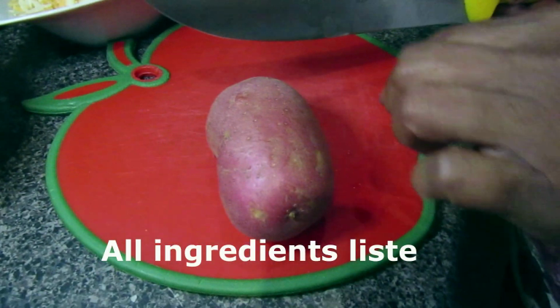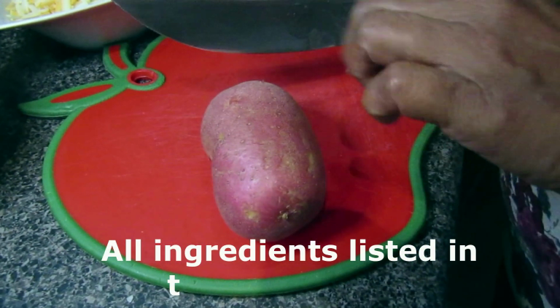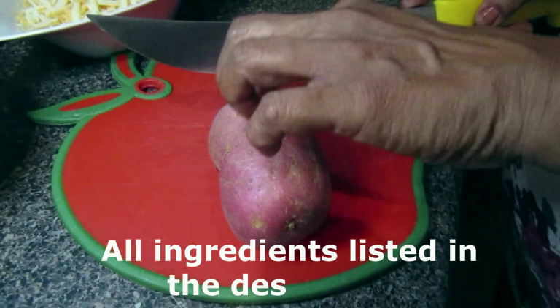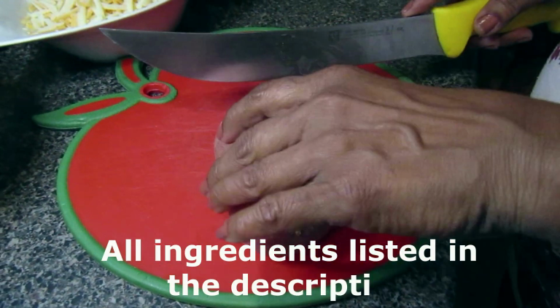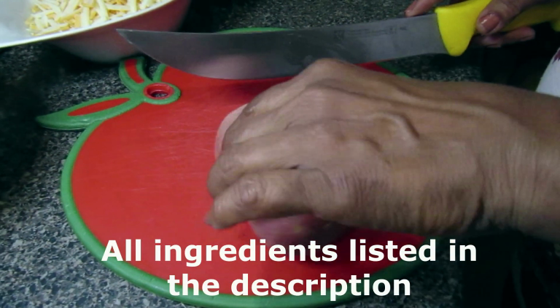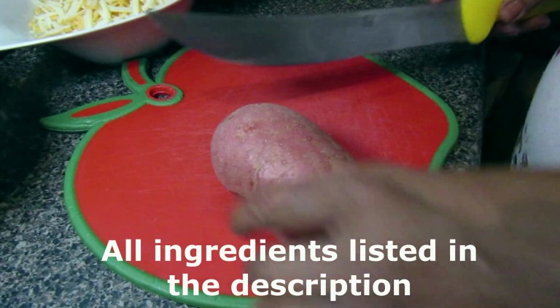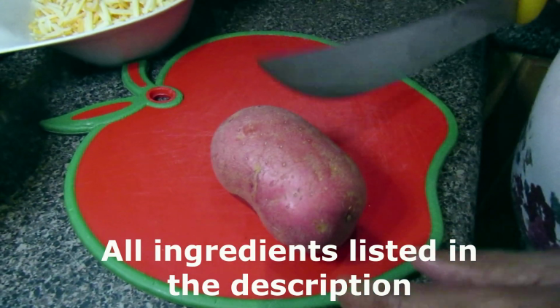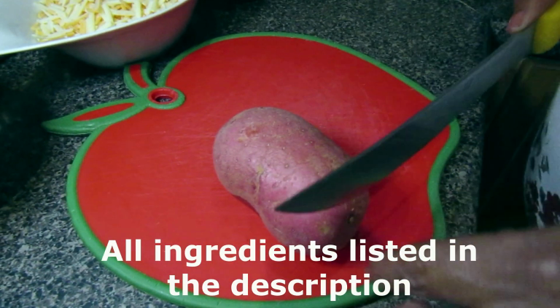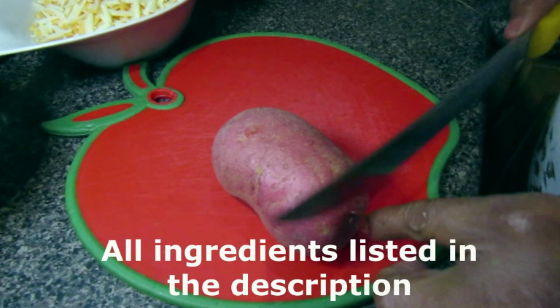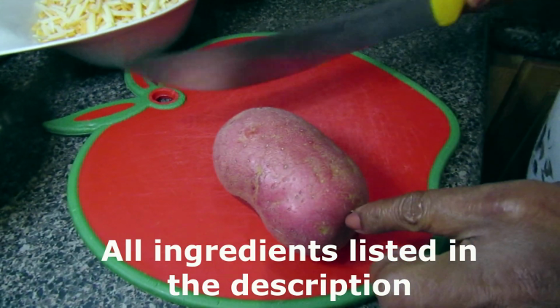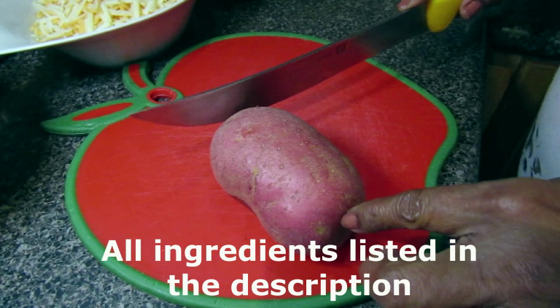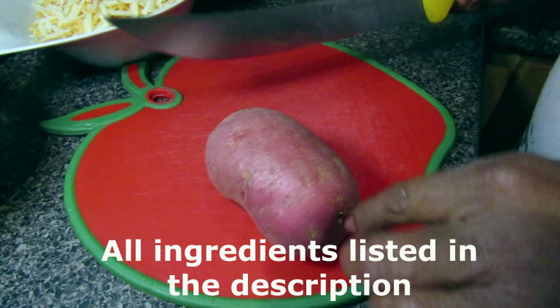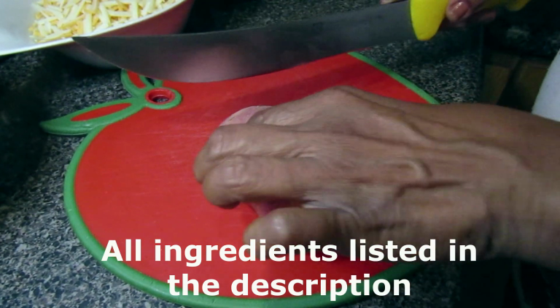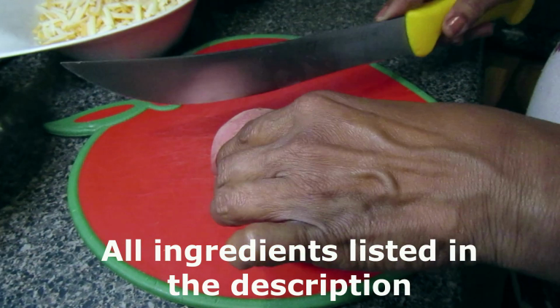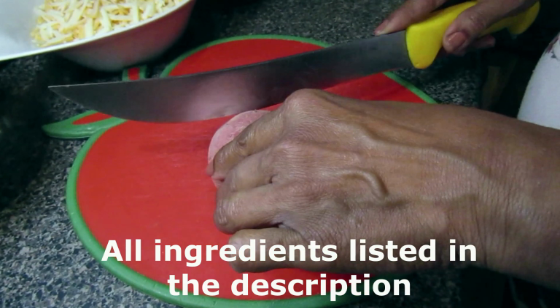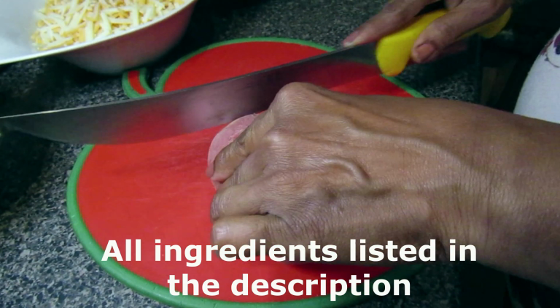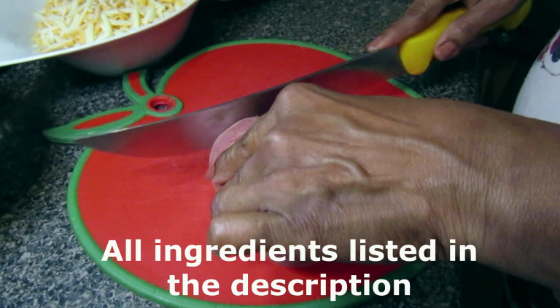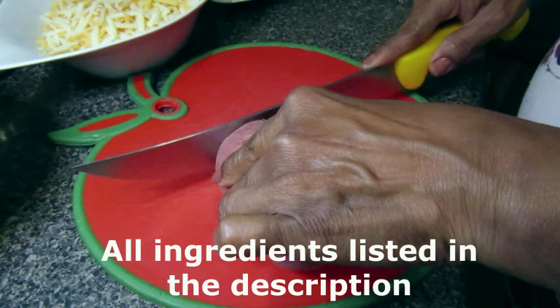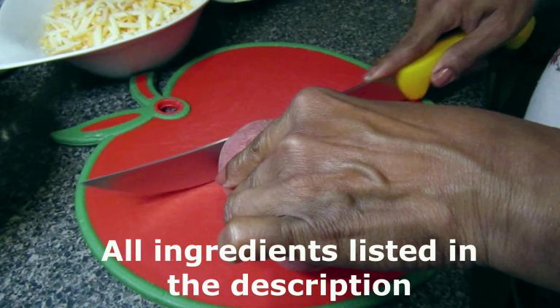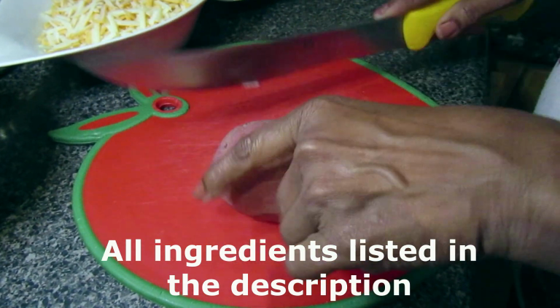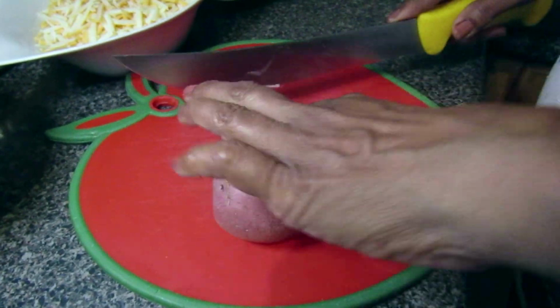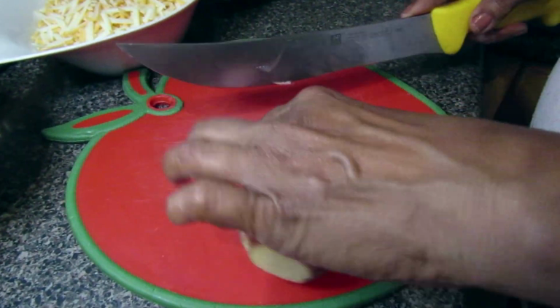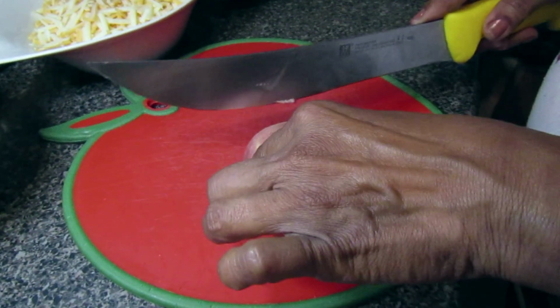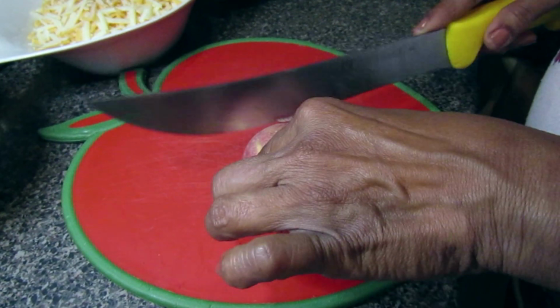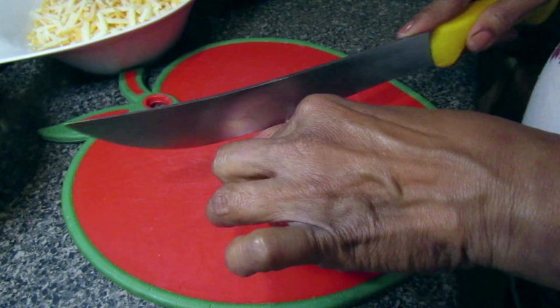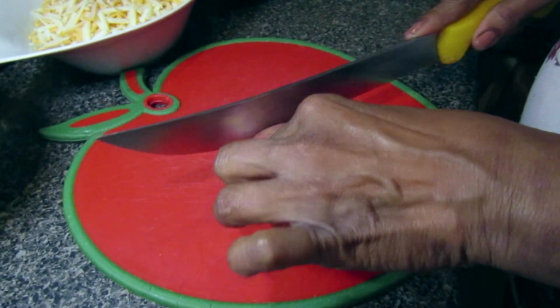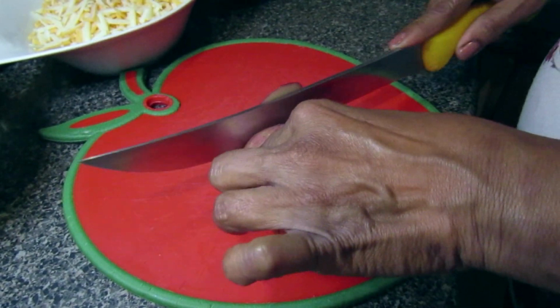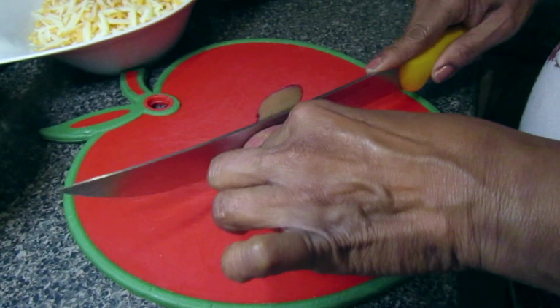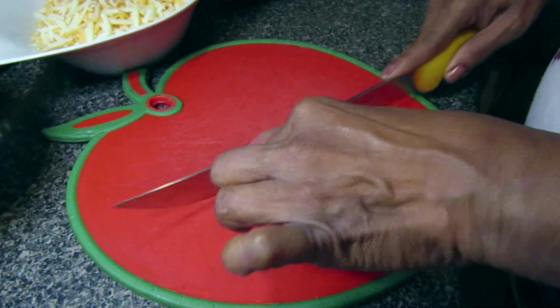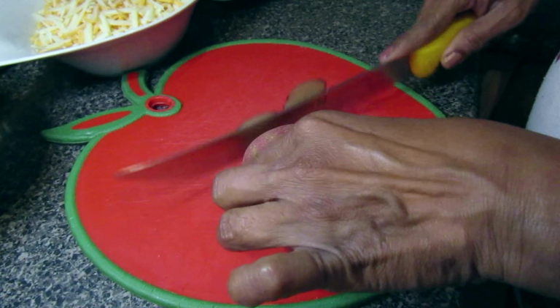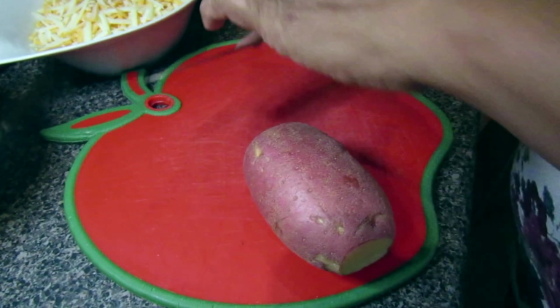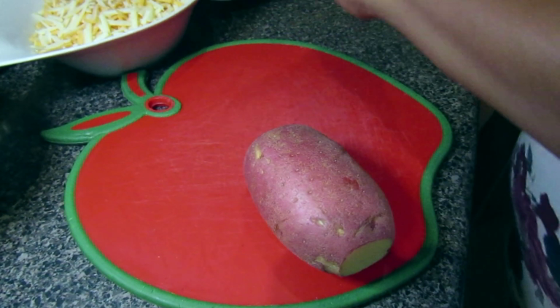Alright, now that we have our ingredients, we're going to move on to preparation. First you're going to start off by preparing your potatoes, where you're going to cut off the ends of the potato and discard those.